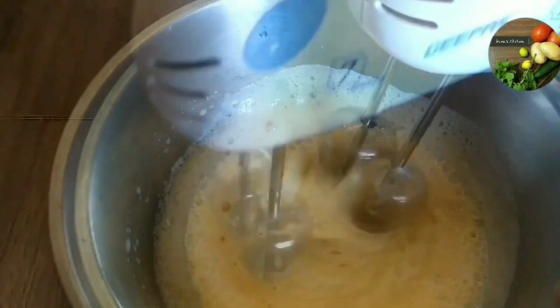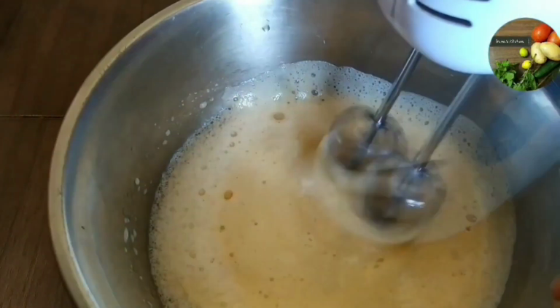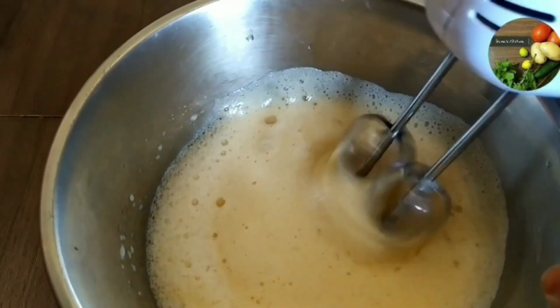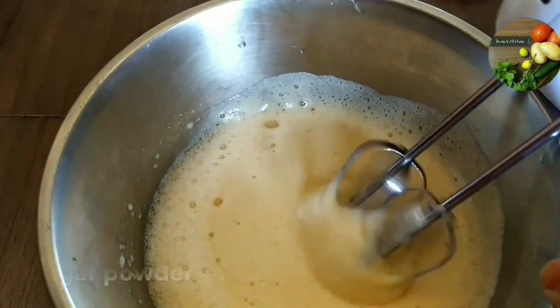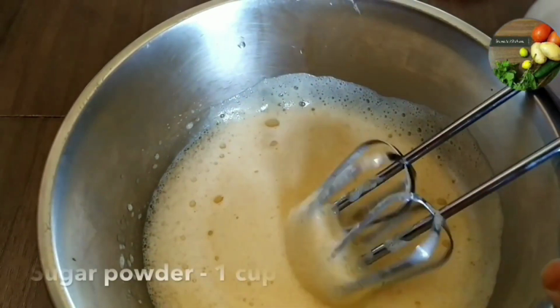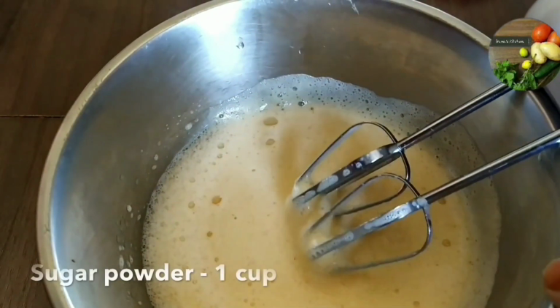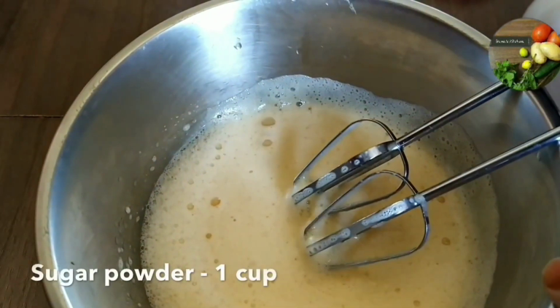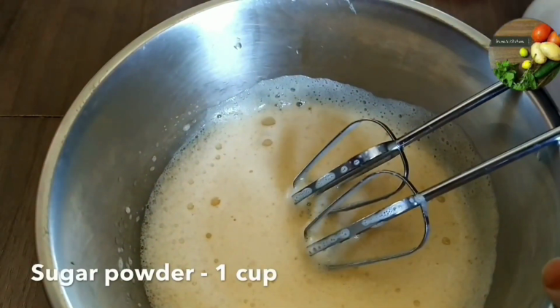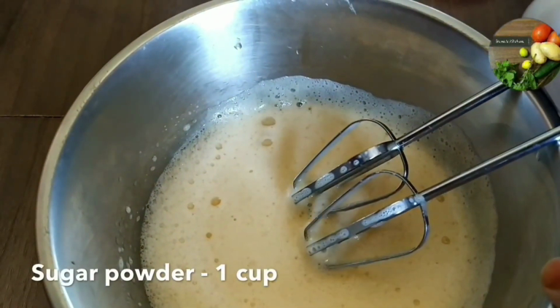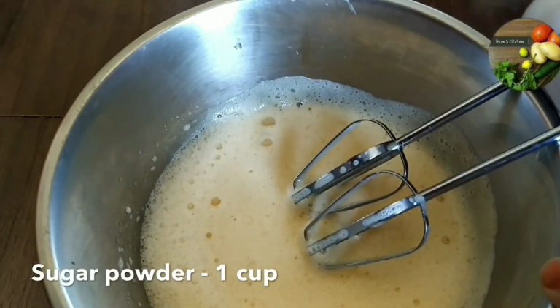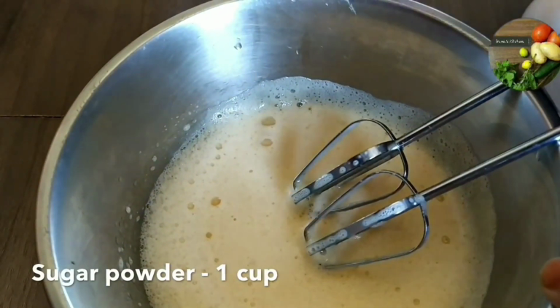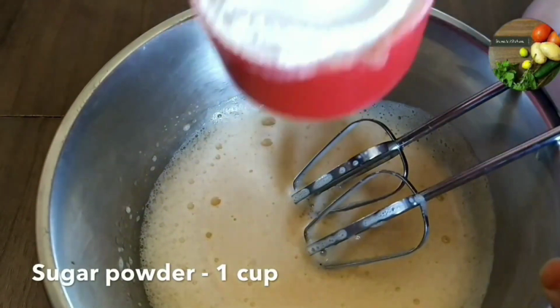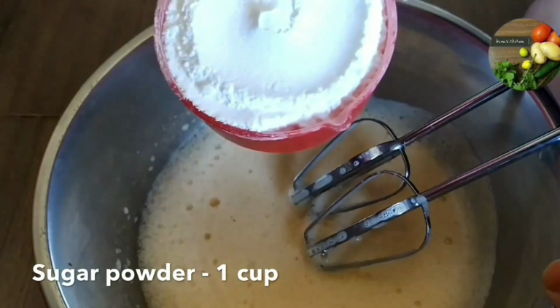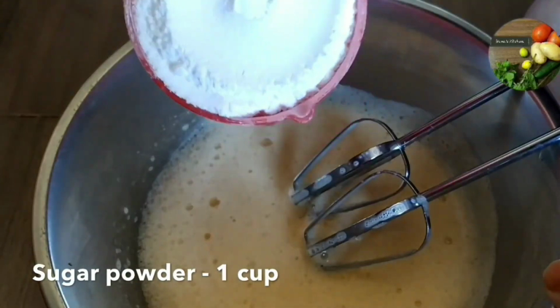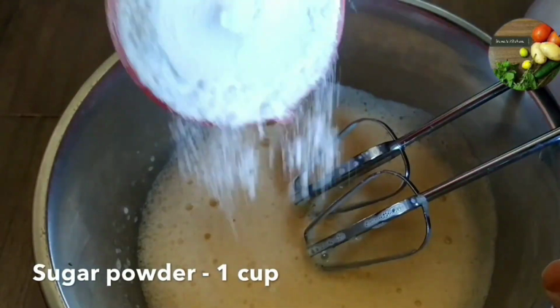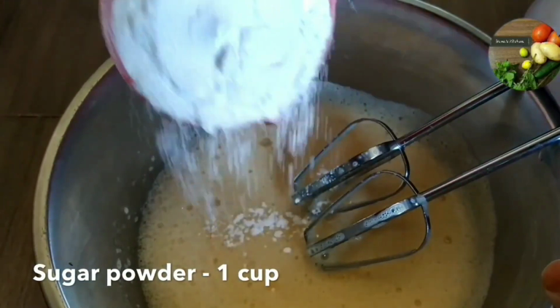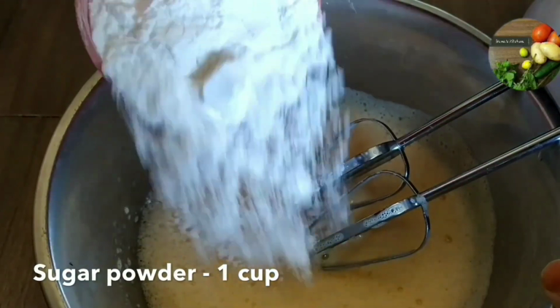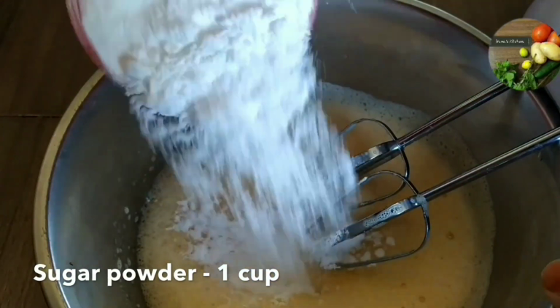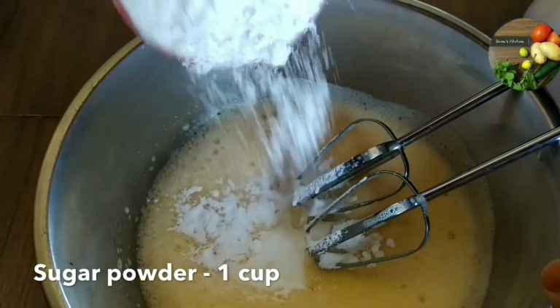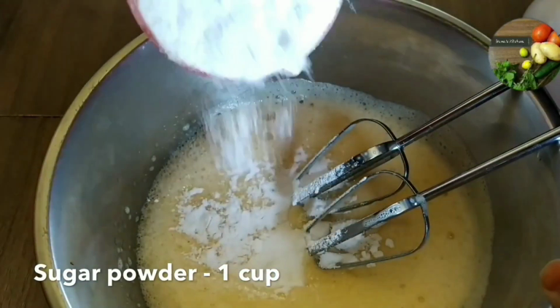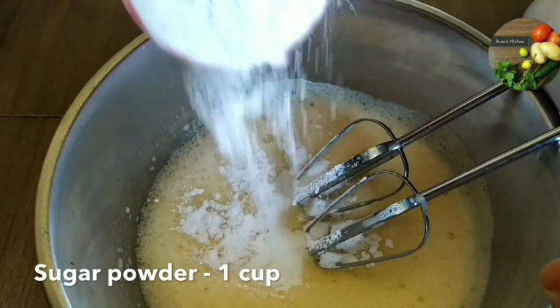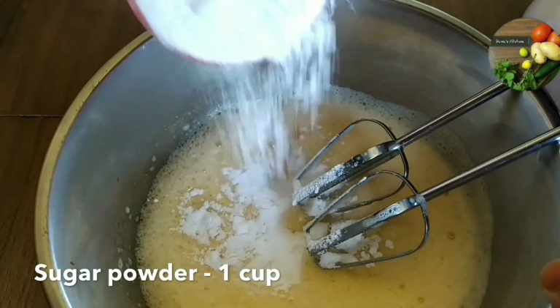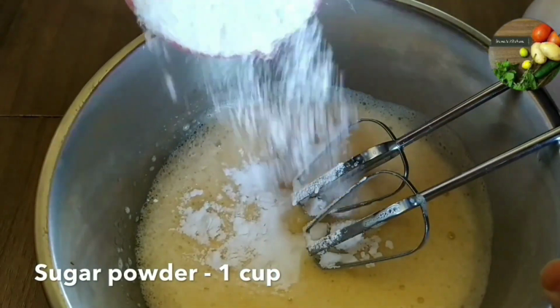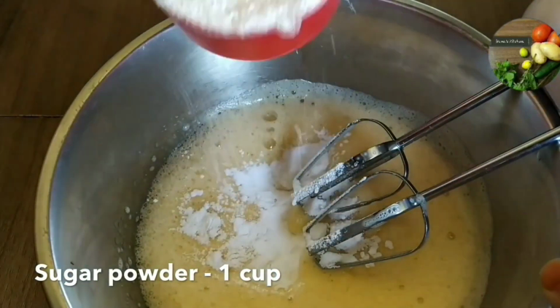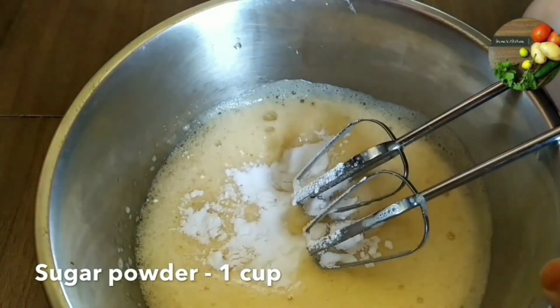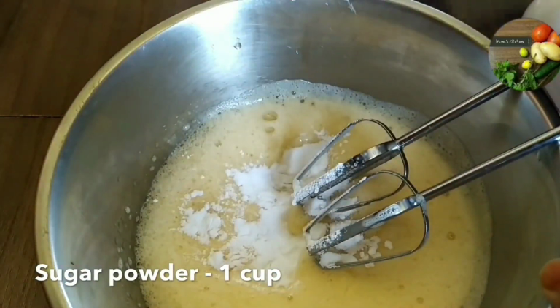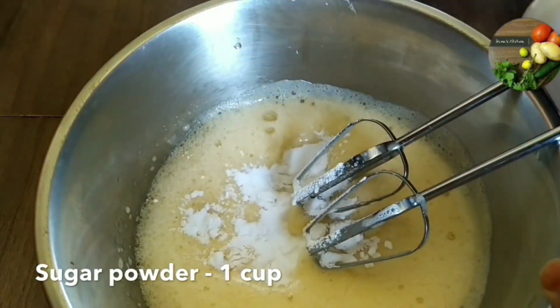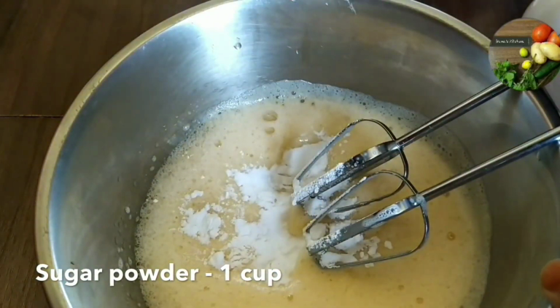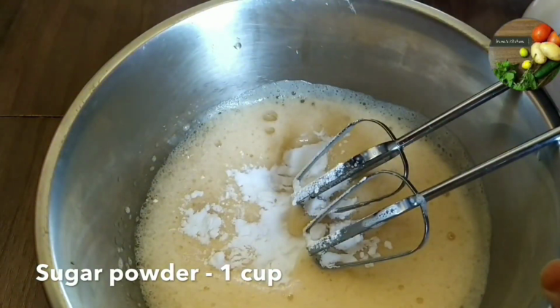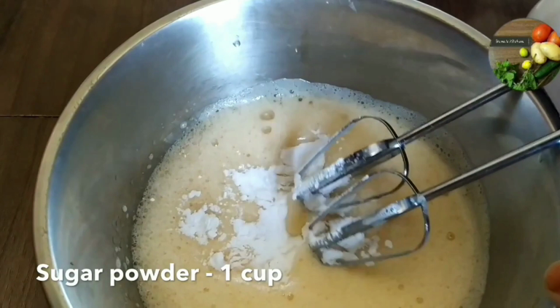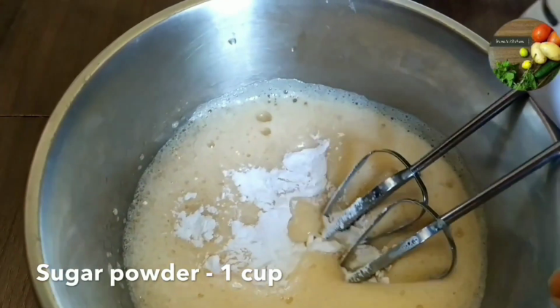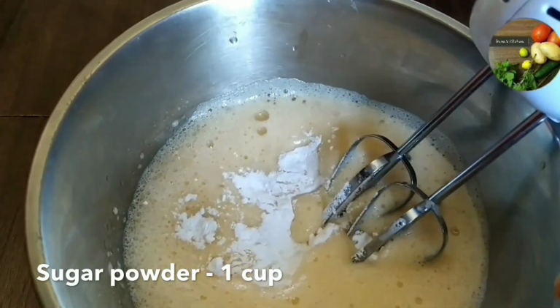Add 1 cup of sugar. Add 1 tablespoon of oil.